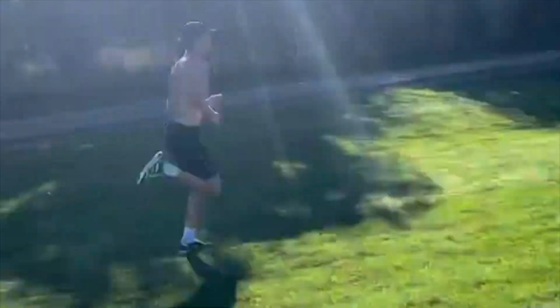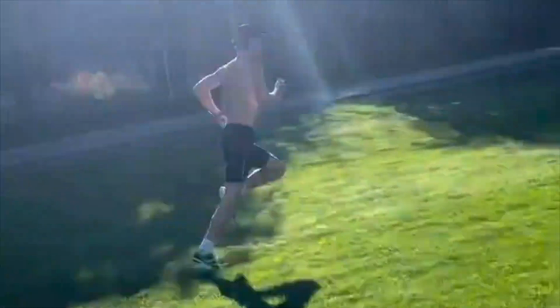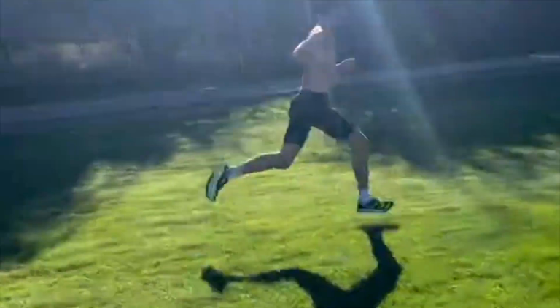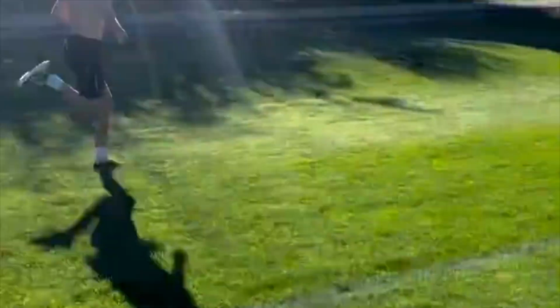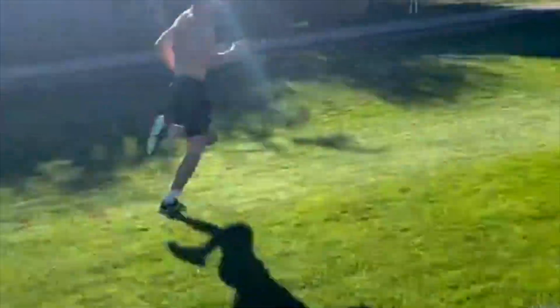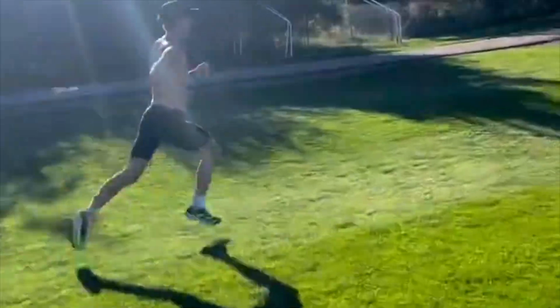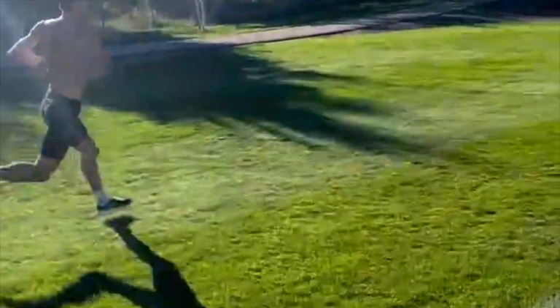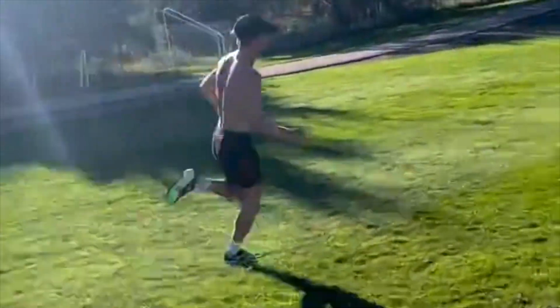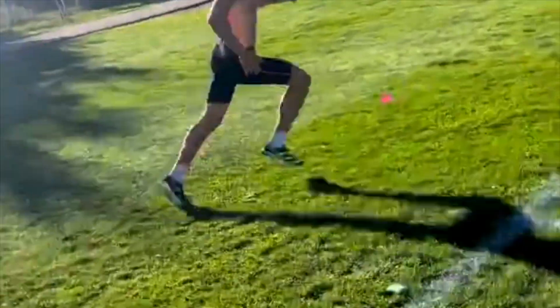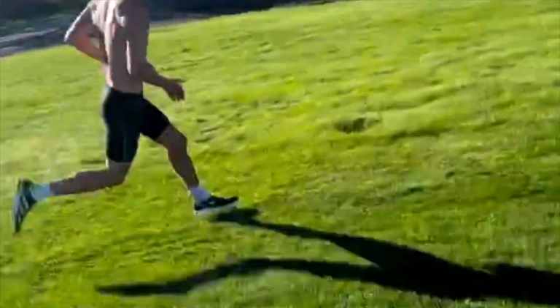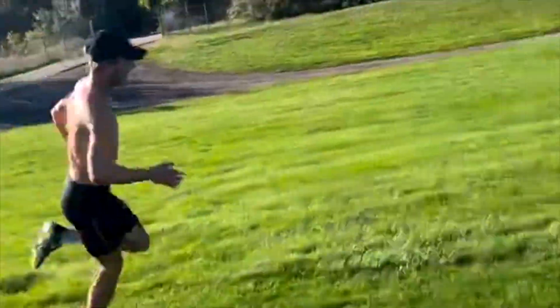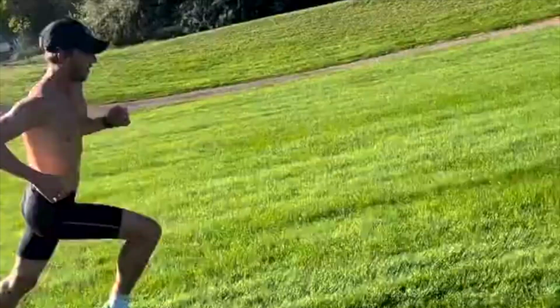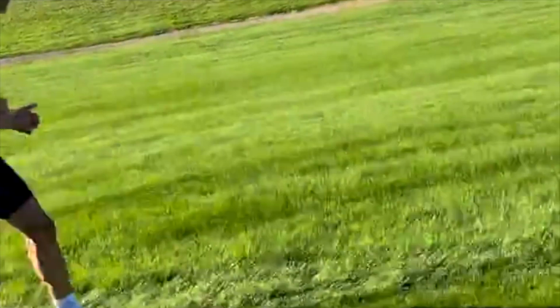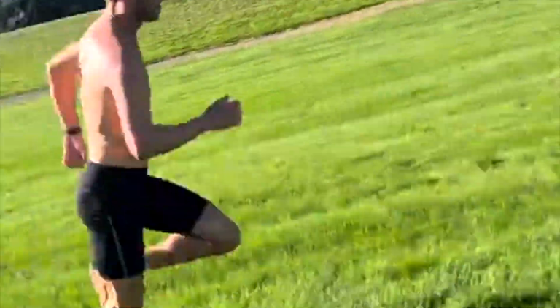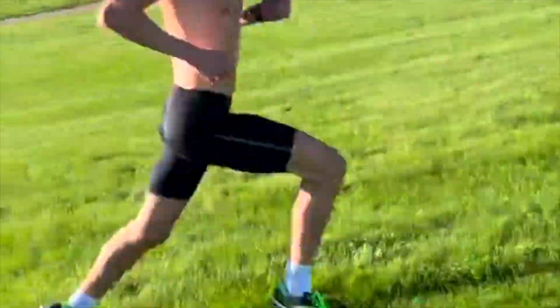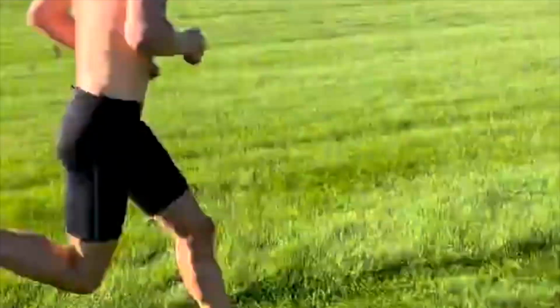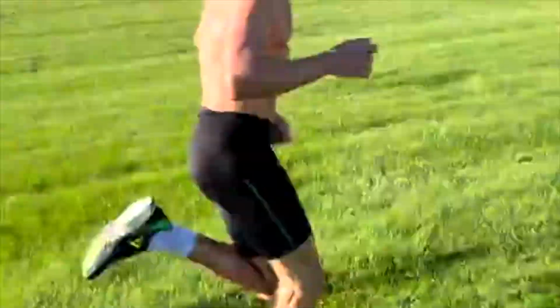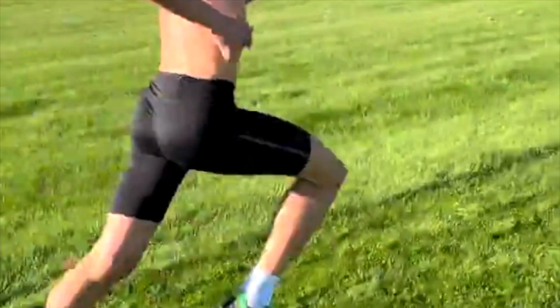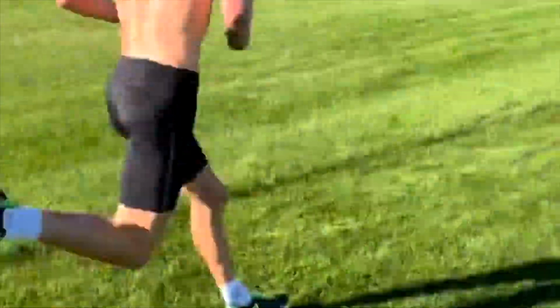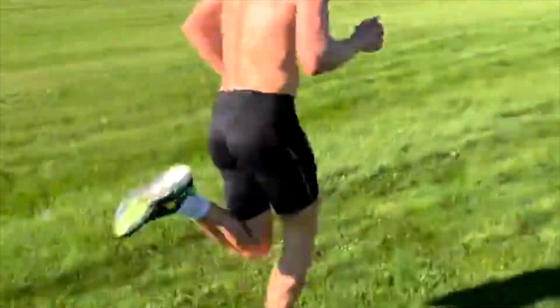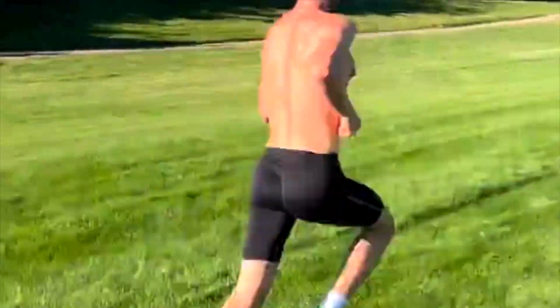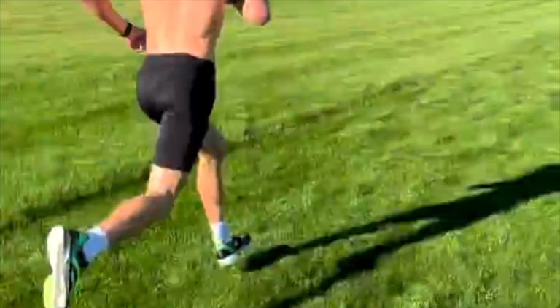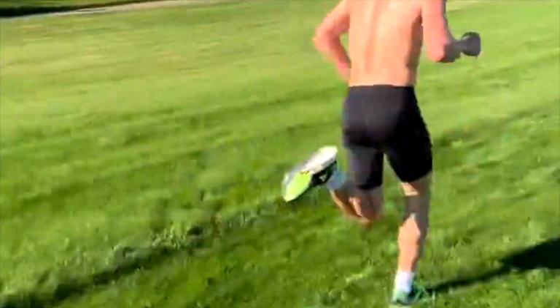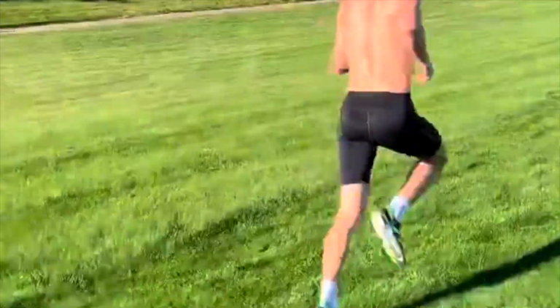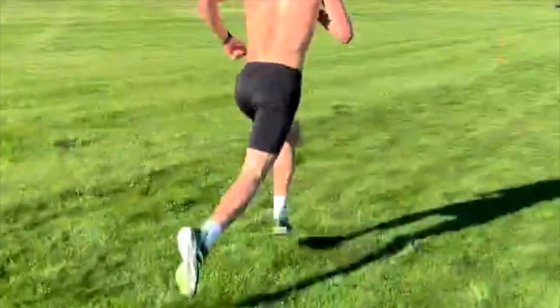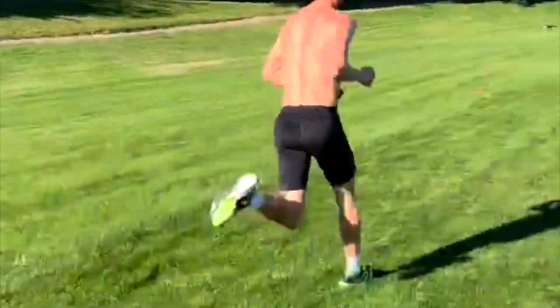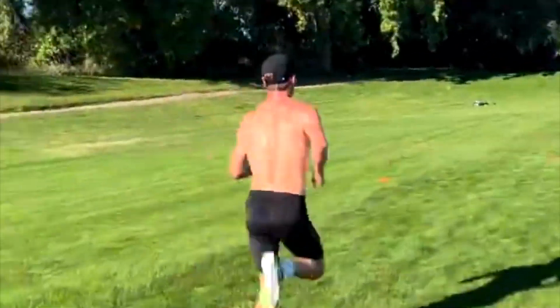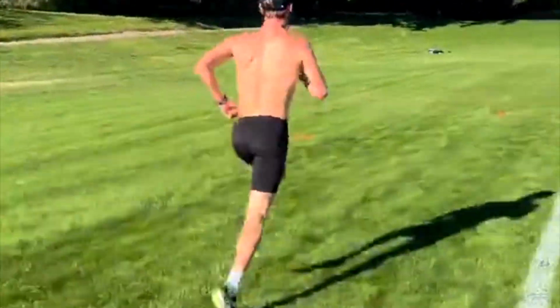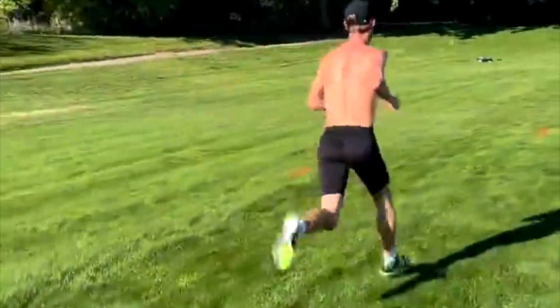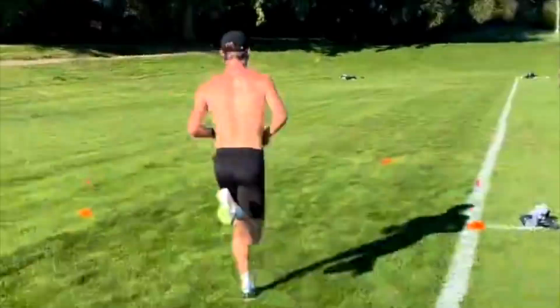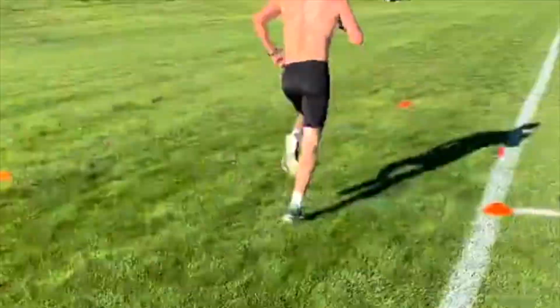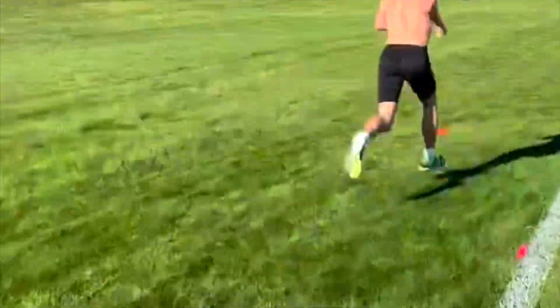Tactics are also much more influential in cross country. You need to get a good positioning at the start because it becomes much harder to run around people. You also need to know when you're pushing too hard, because once you hit a wall in a cross country race, it's a very painful run to the finish line.